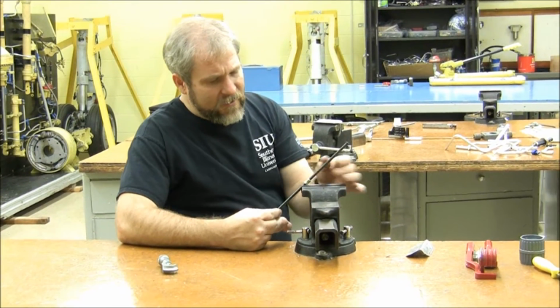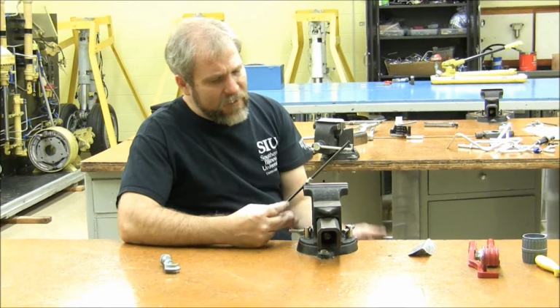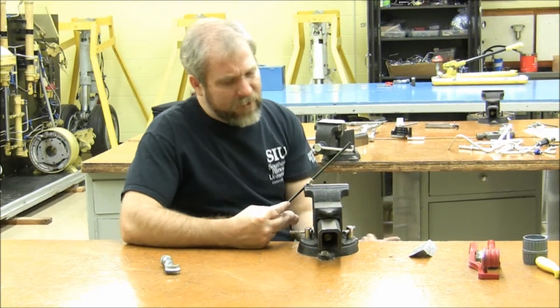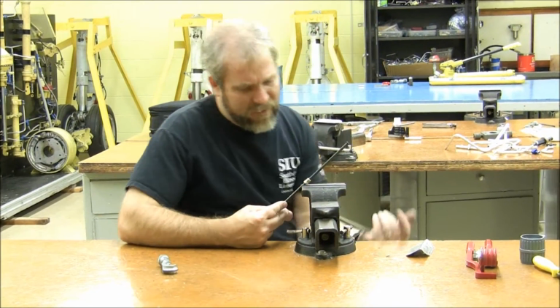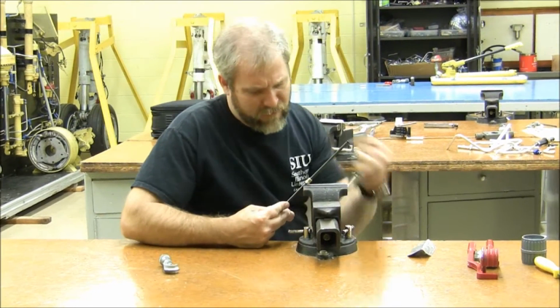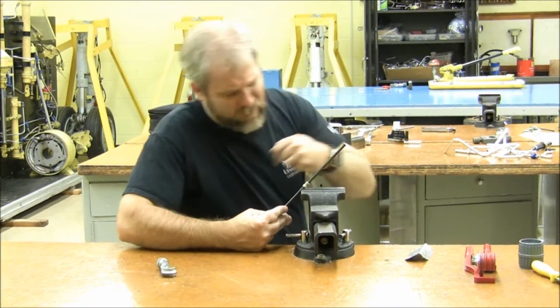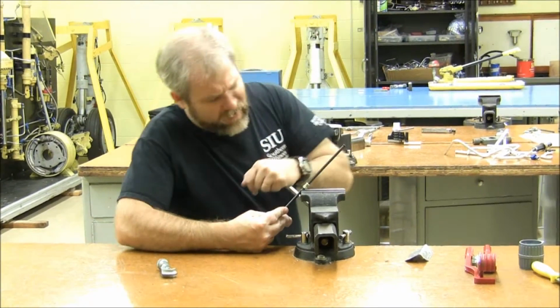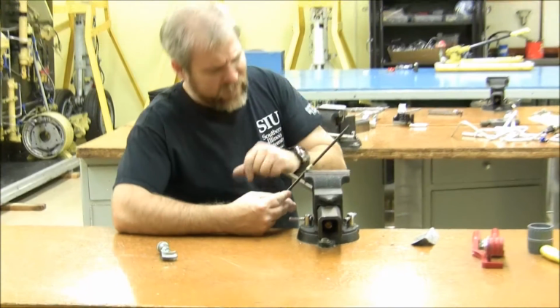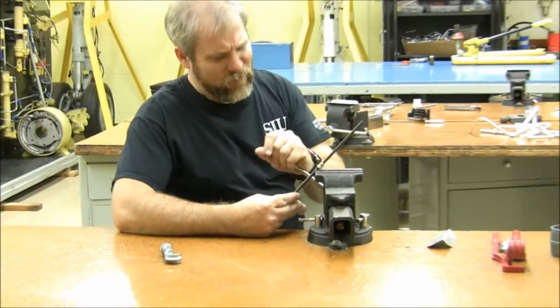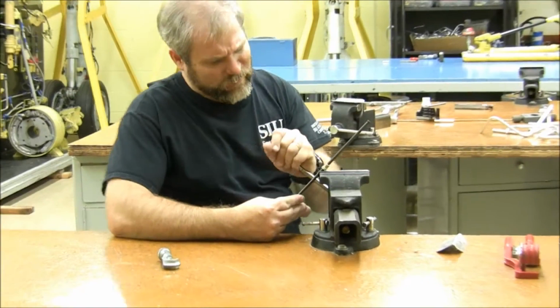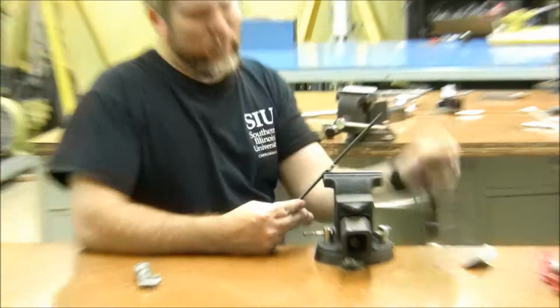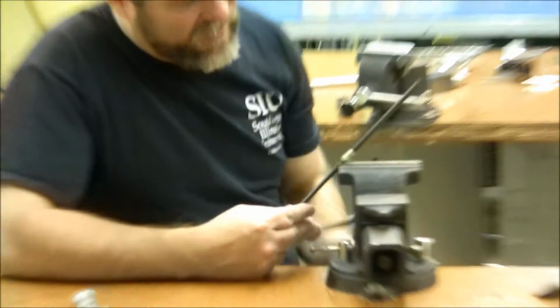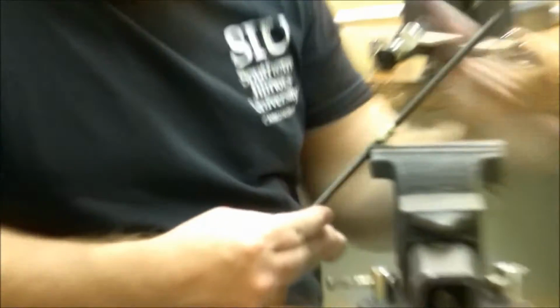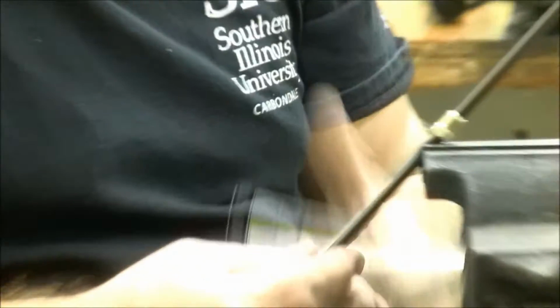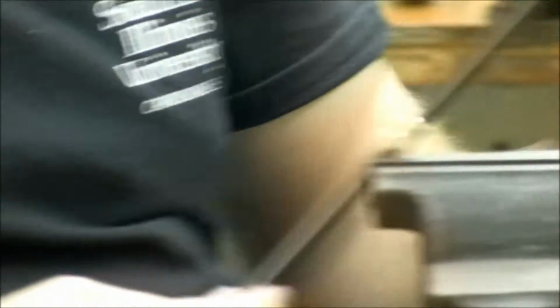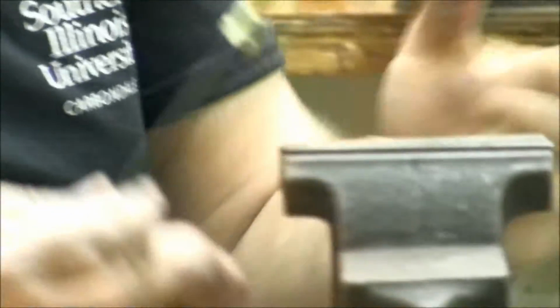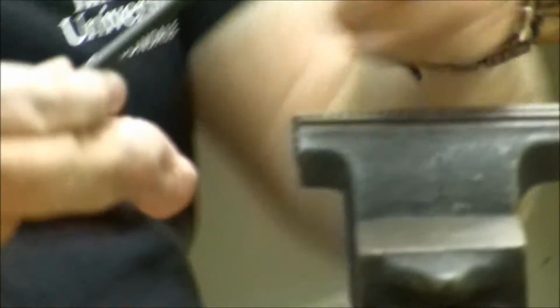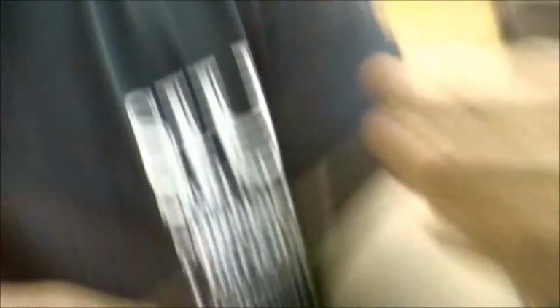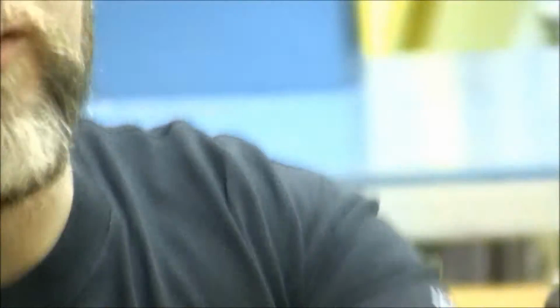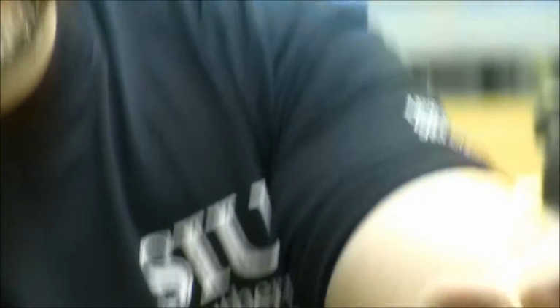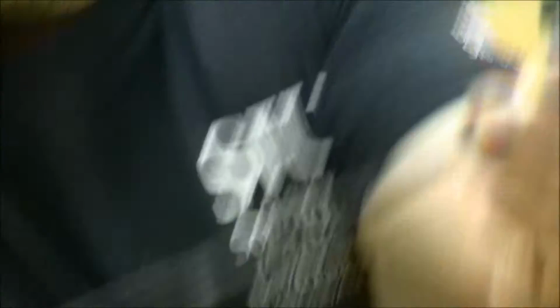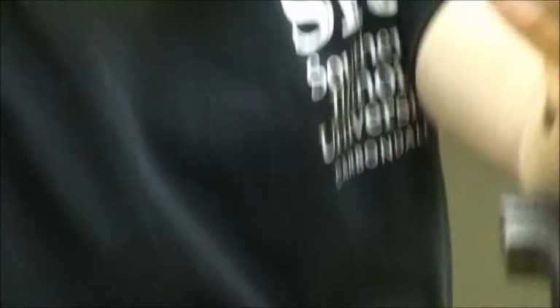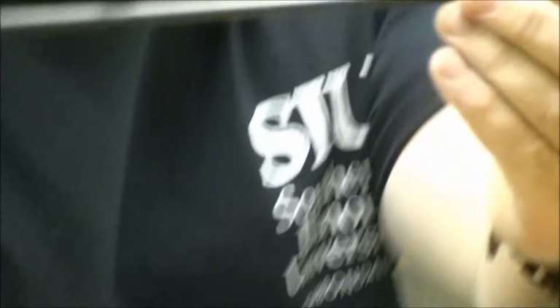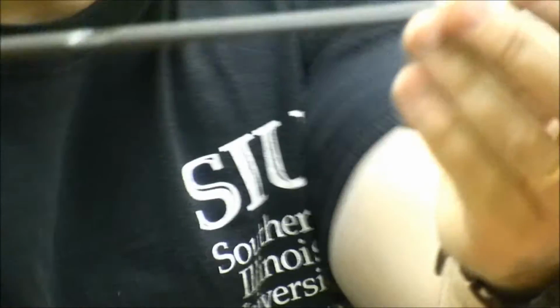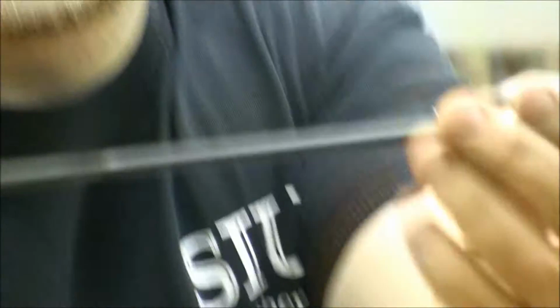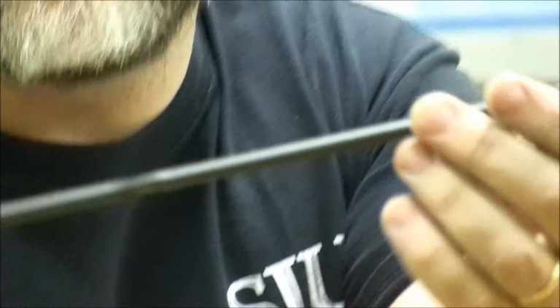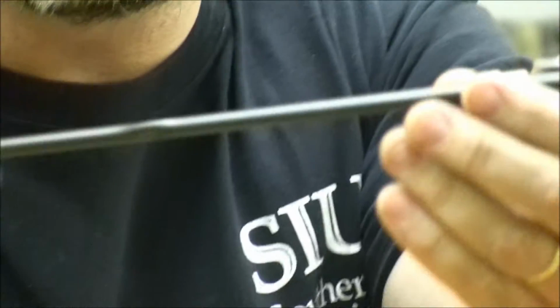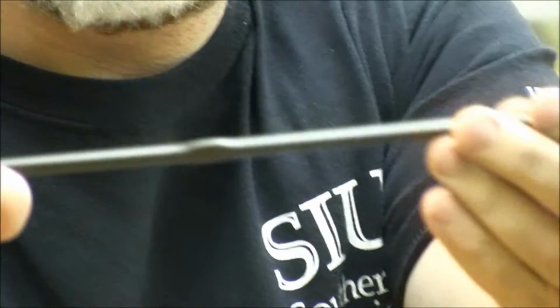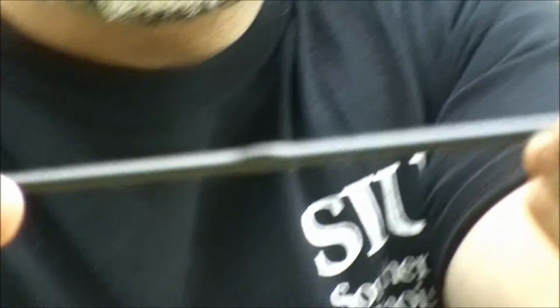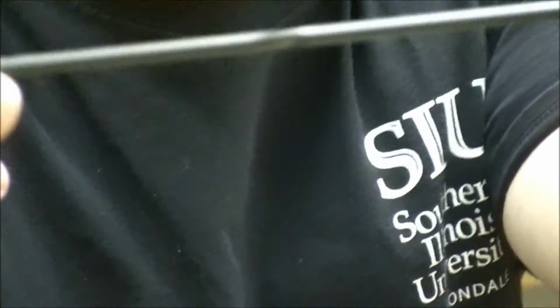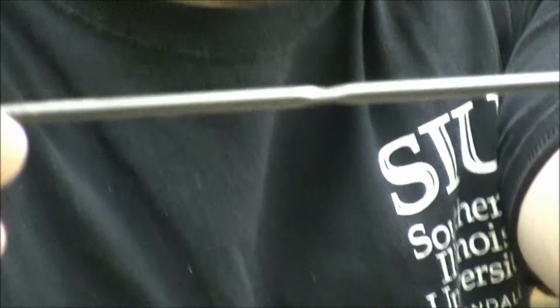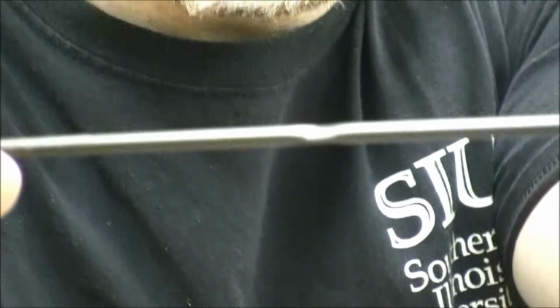Sometimes you've got to be careful when you're dealing with a vice, because it can really damage a tube. What do you do if you damage a tube like this and you need the tube?